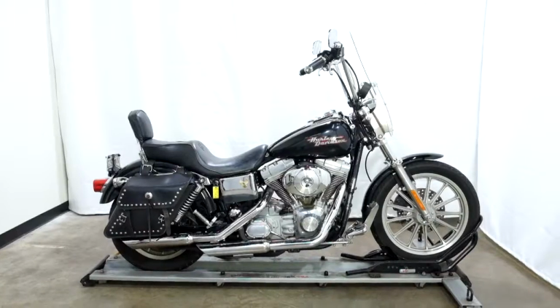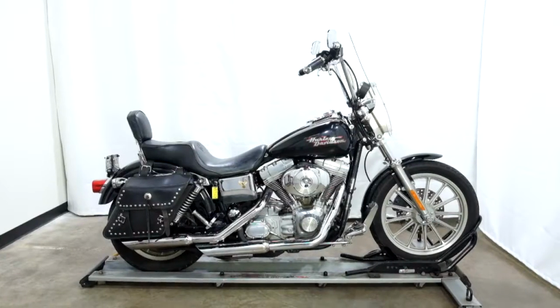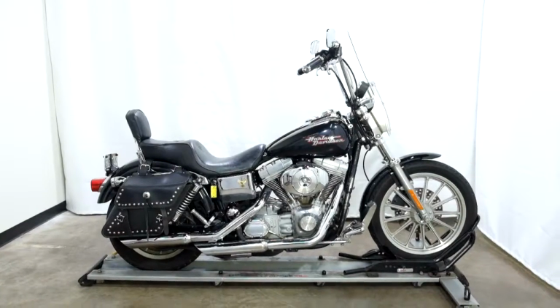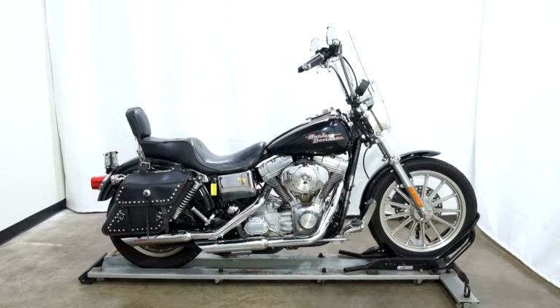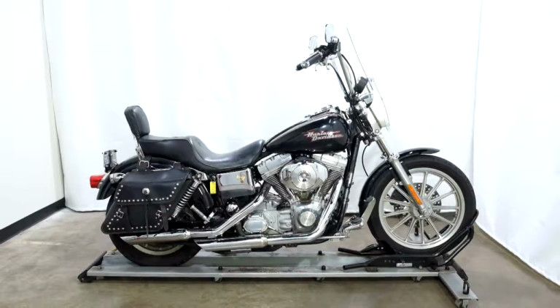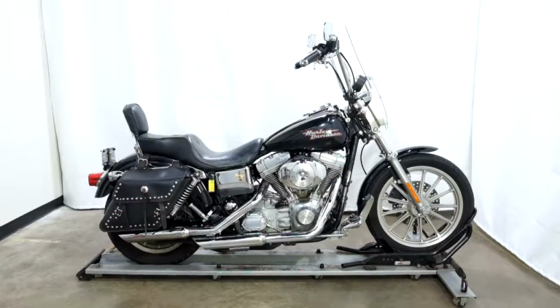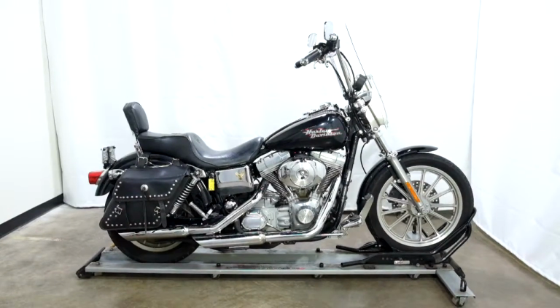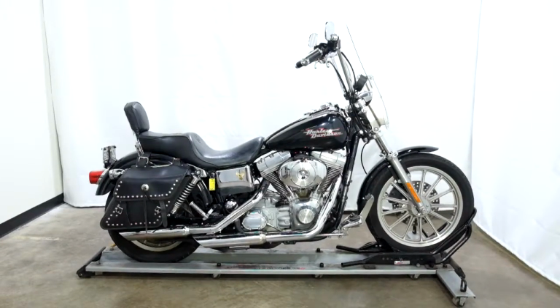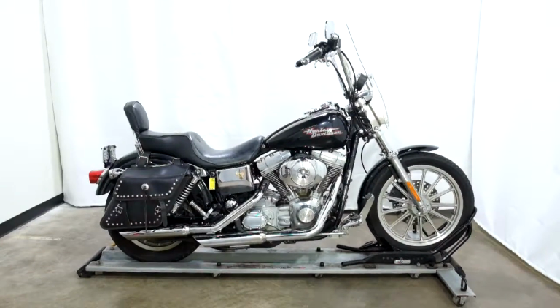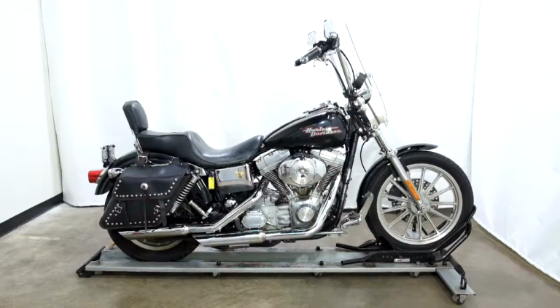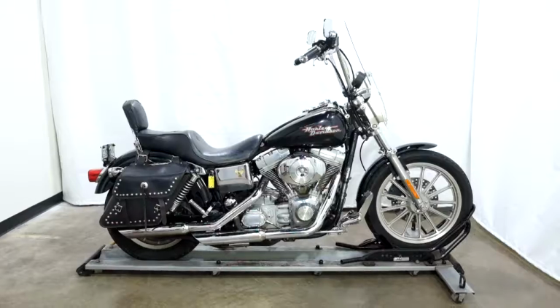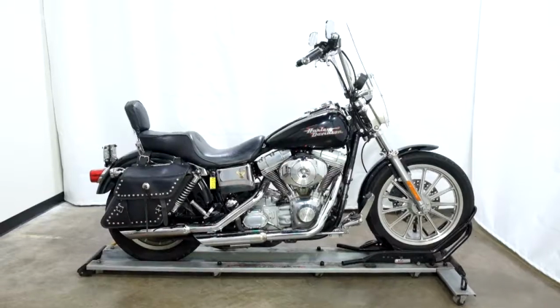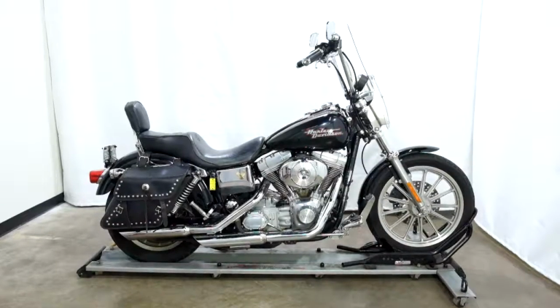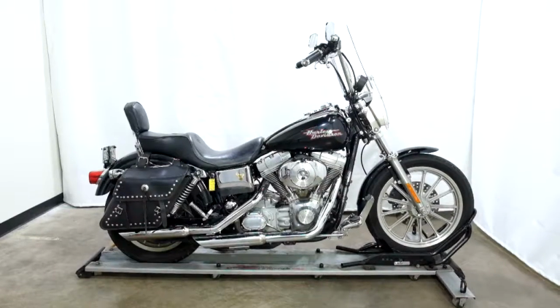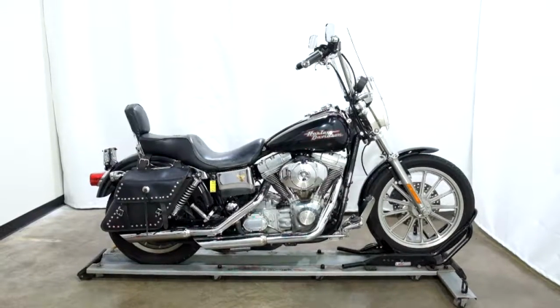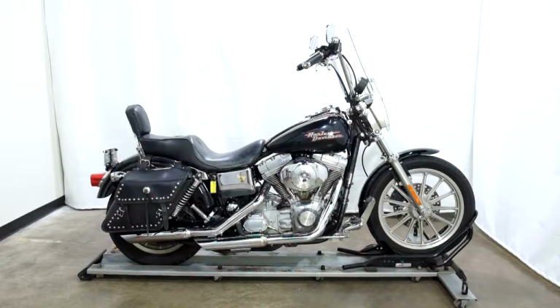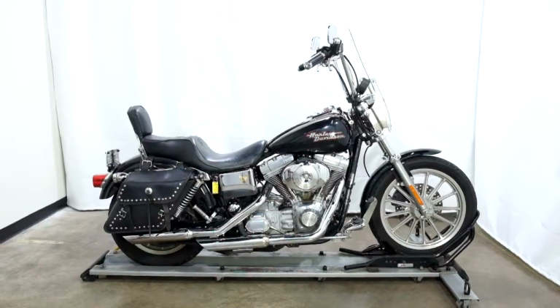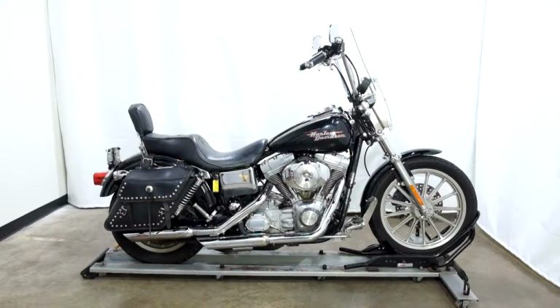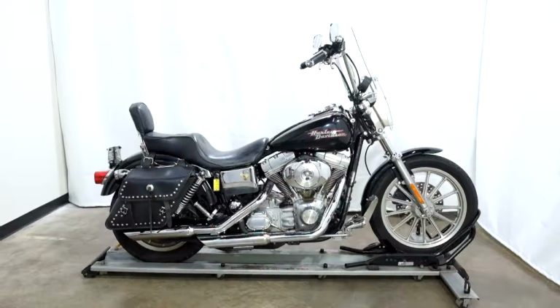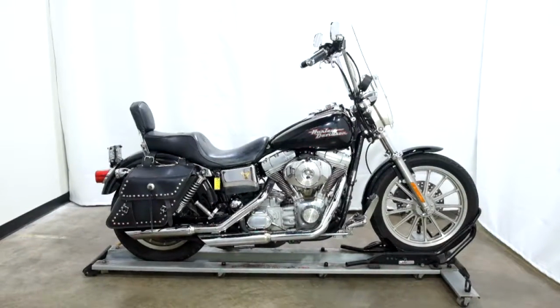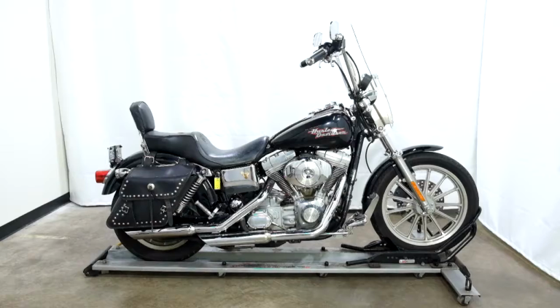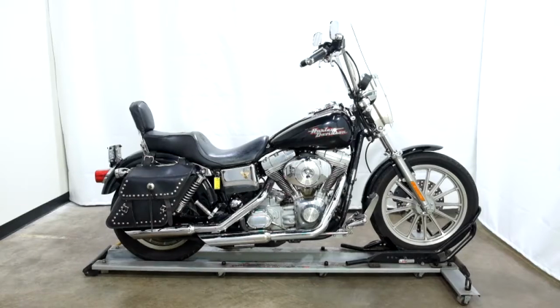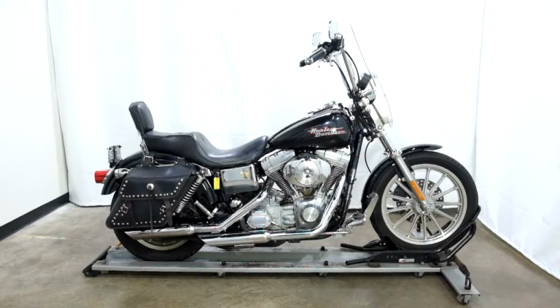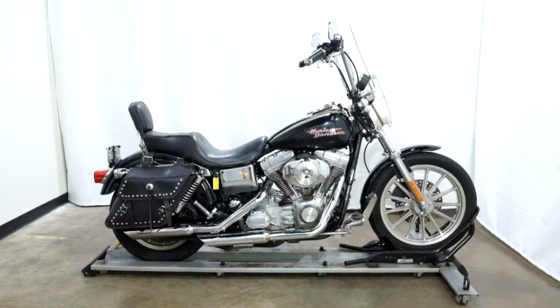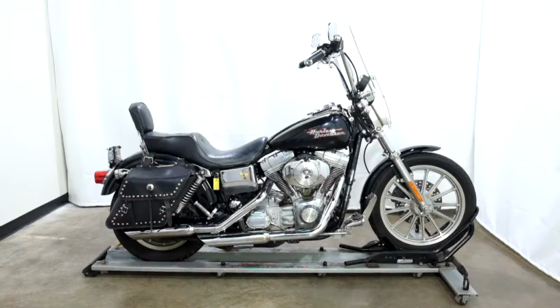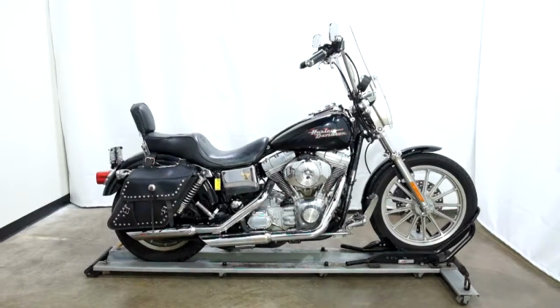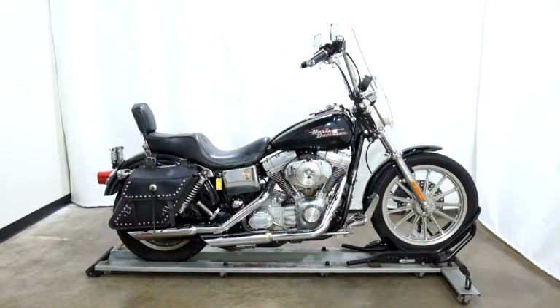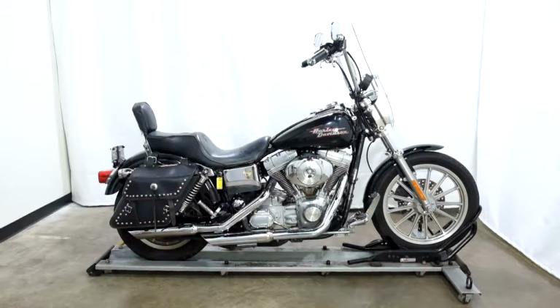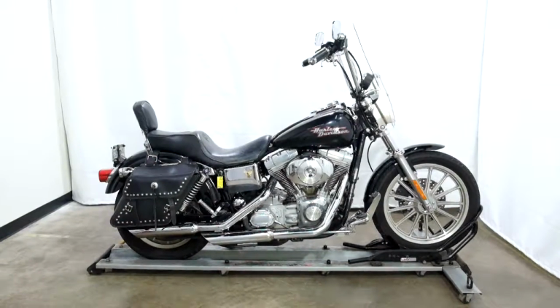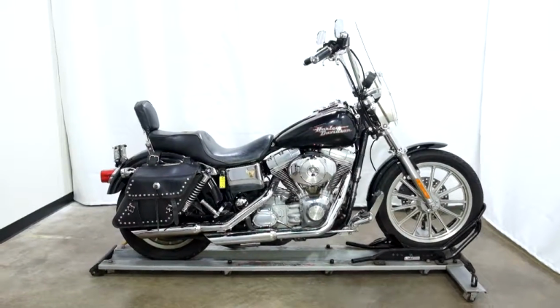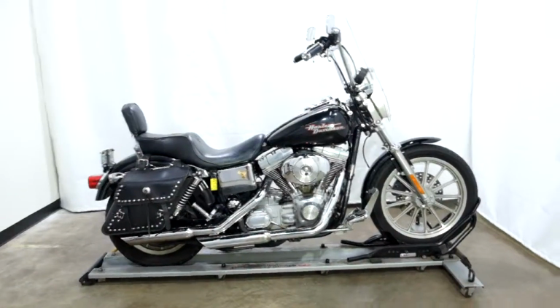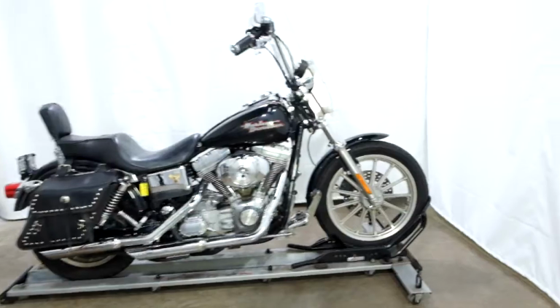Welcome to the SSB Outlet. Today we have a 2002 Harley Davidson Dyna Superglide. This bike has 35,300 miles on it roughly and will be sold as is. So let's take our walk around it, show it to you, then we'll fire it up.